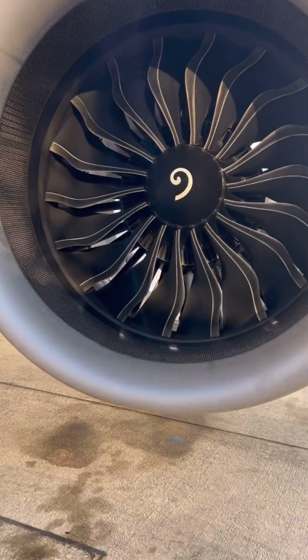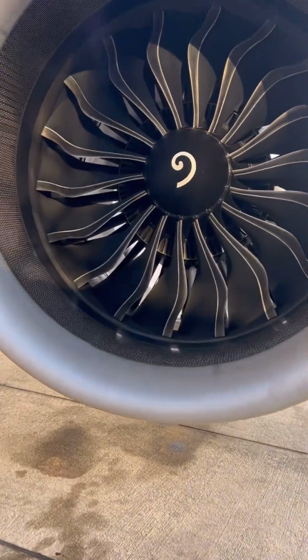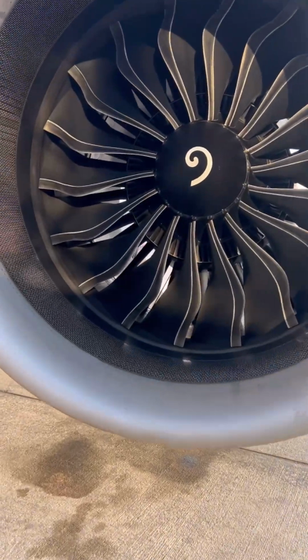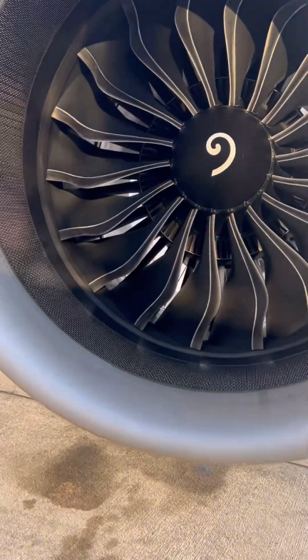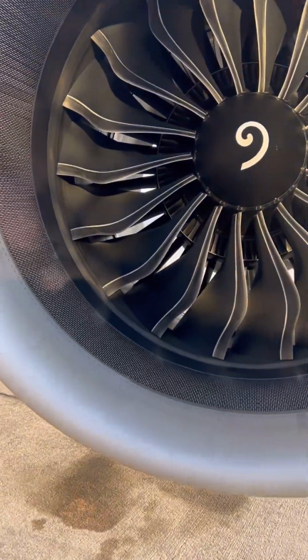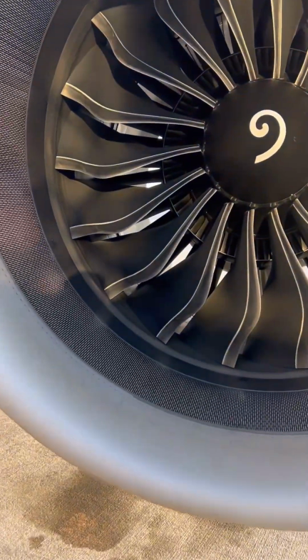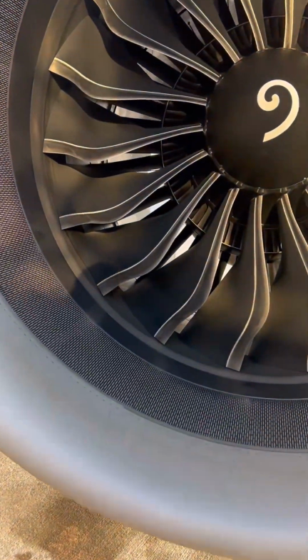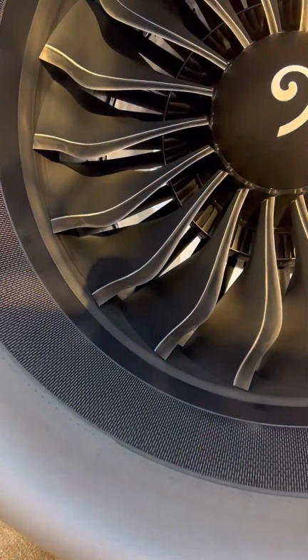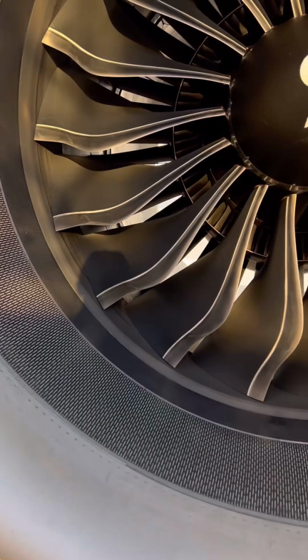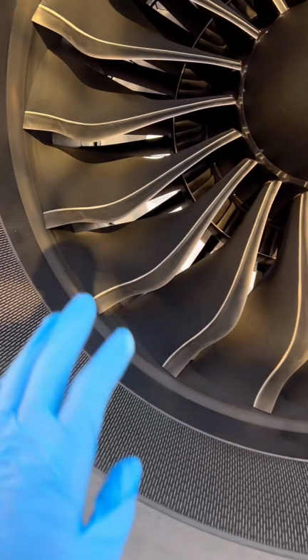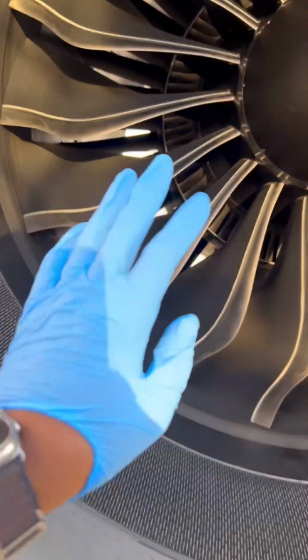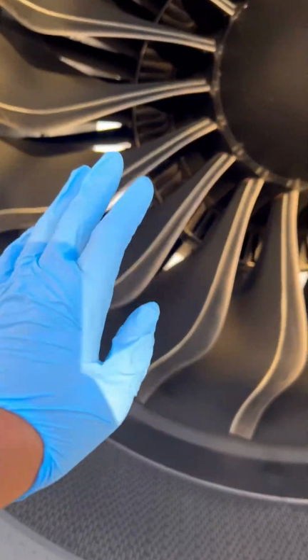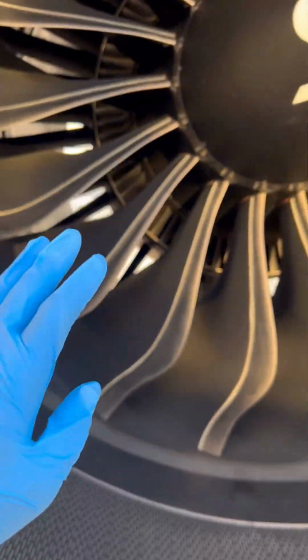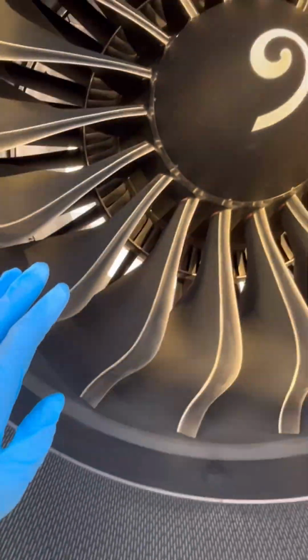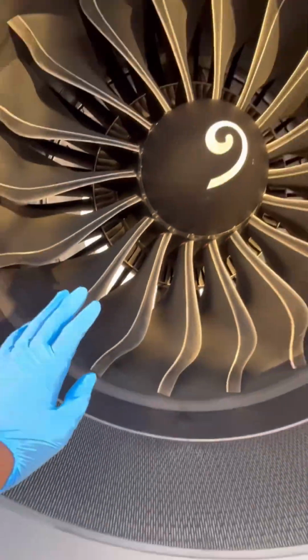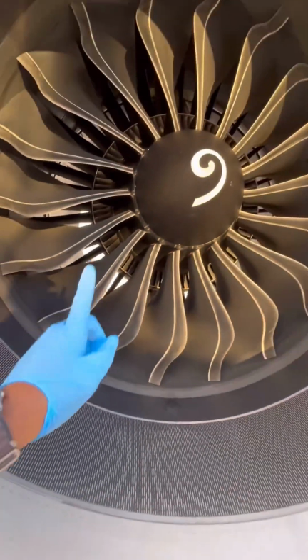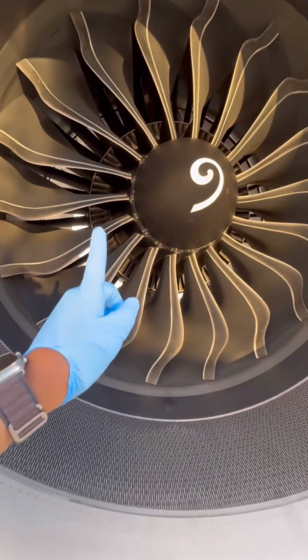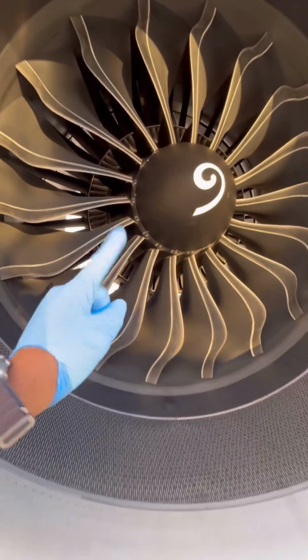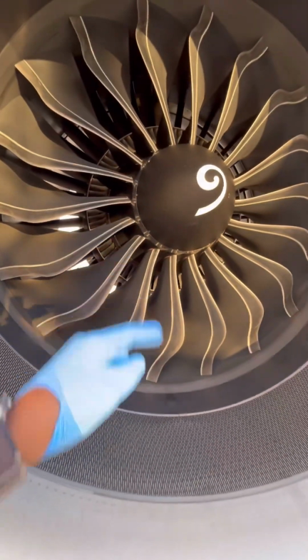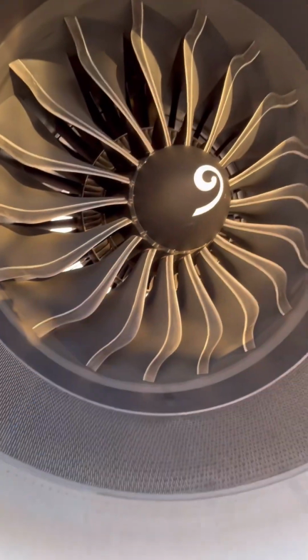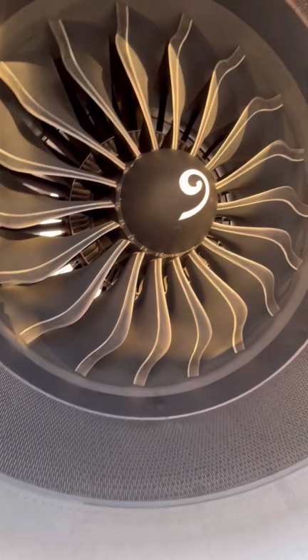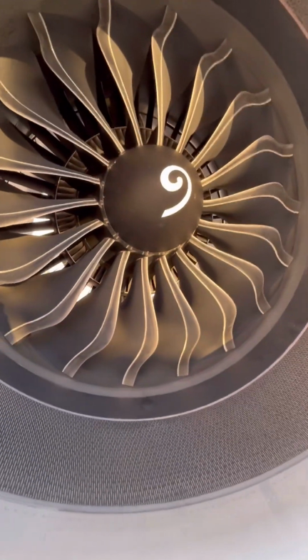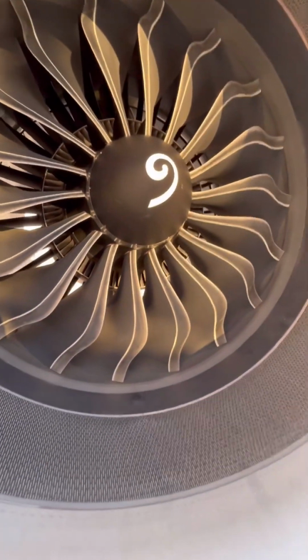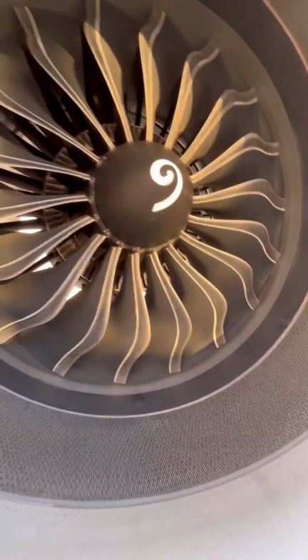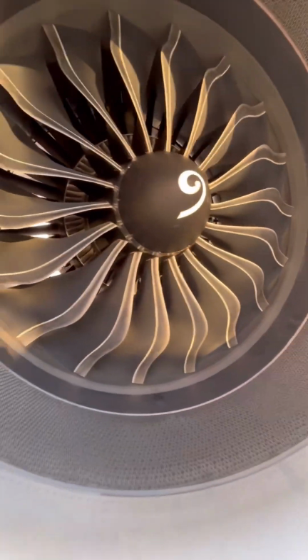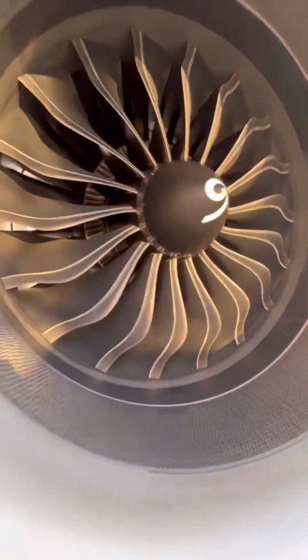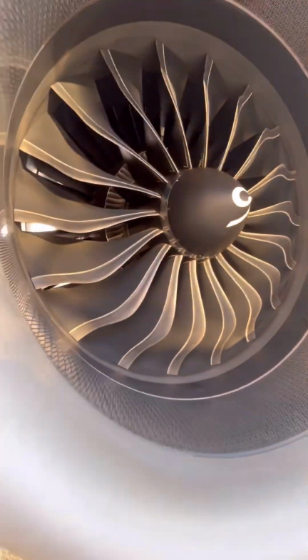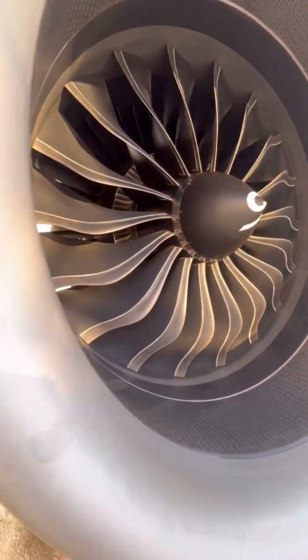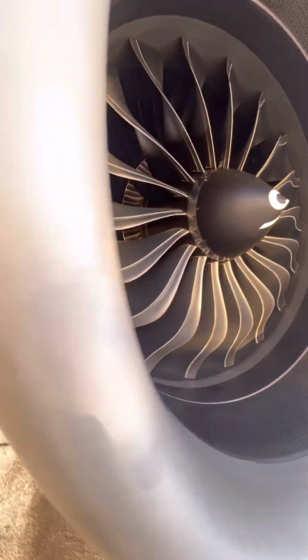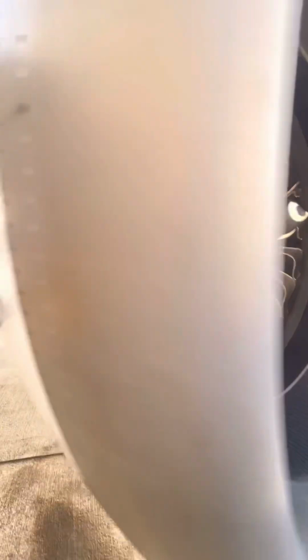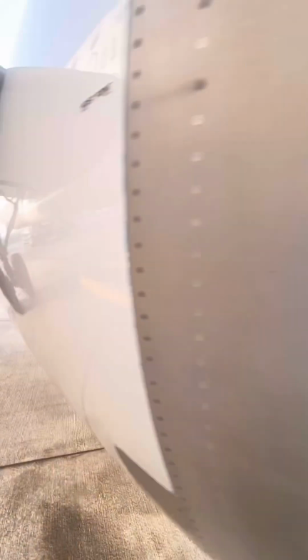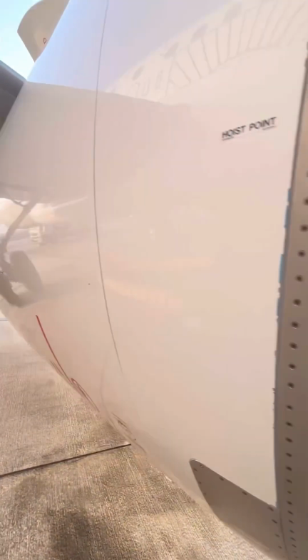This Airbus A320 is powered by the next generation CFM Leap 1A engine. Let's go through our engine oil servicing.